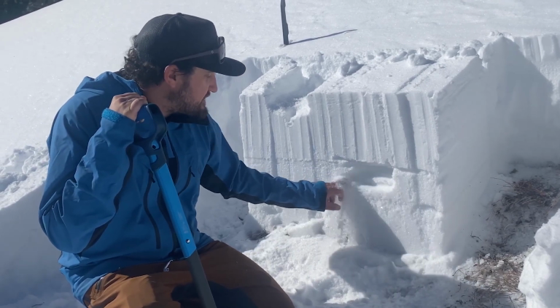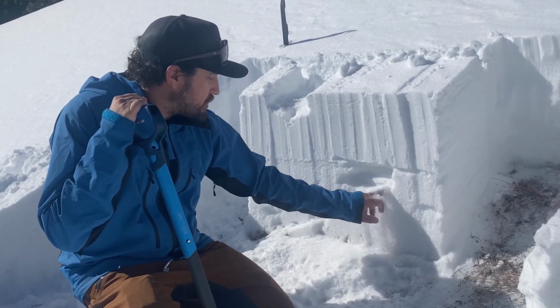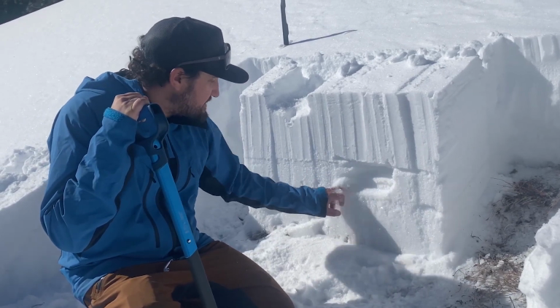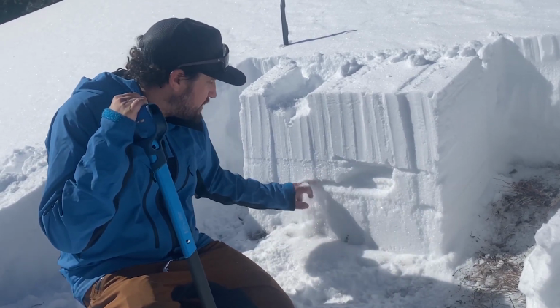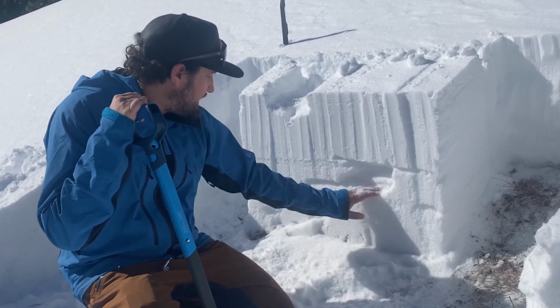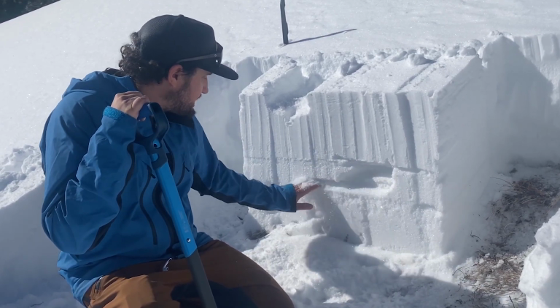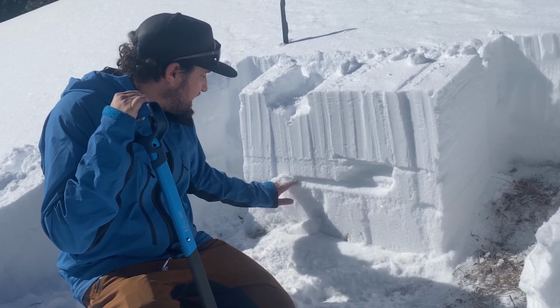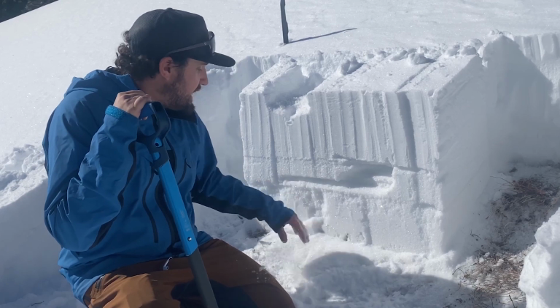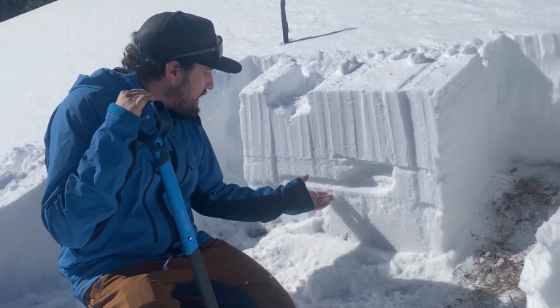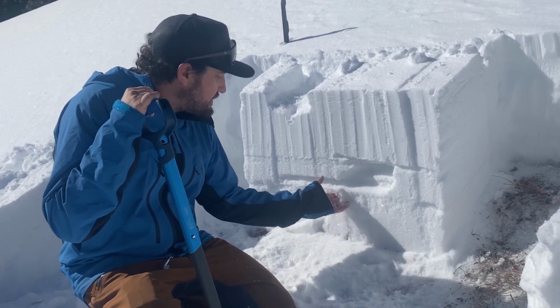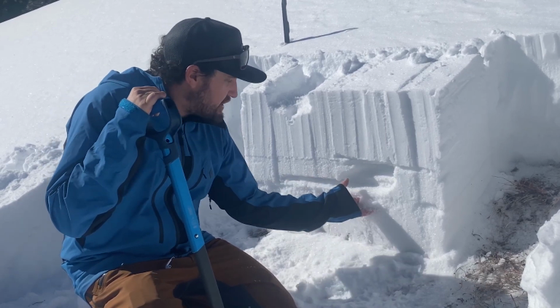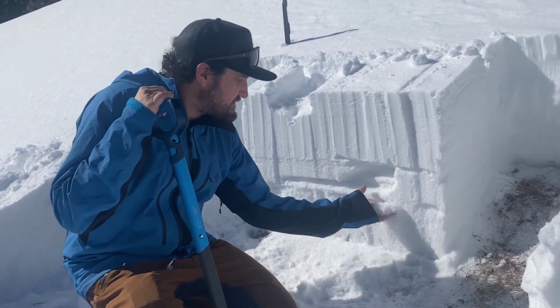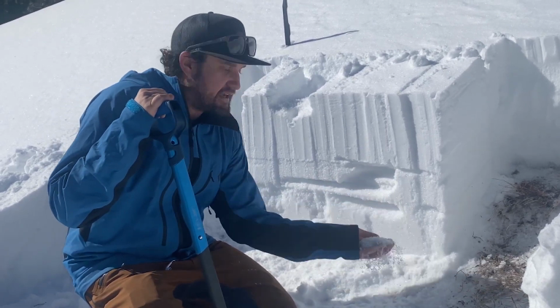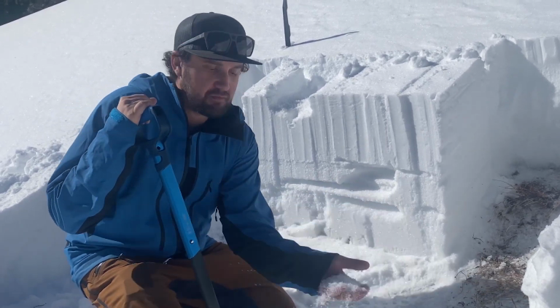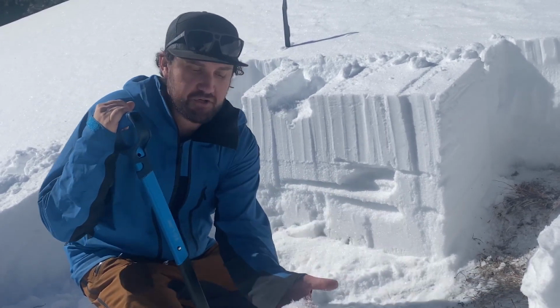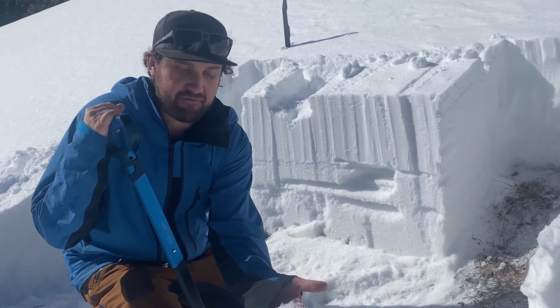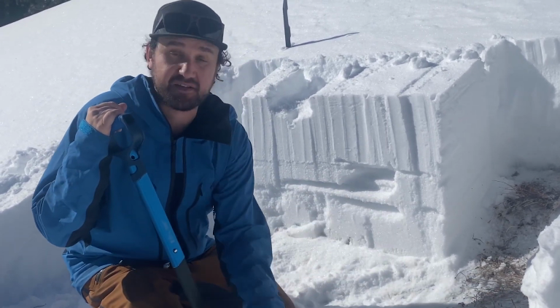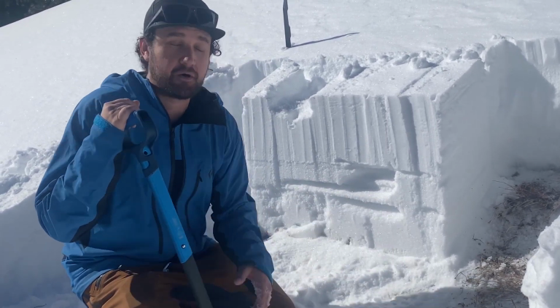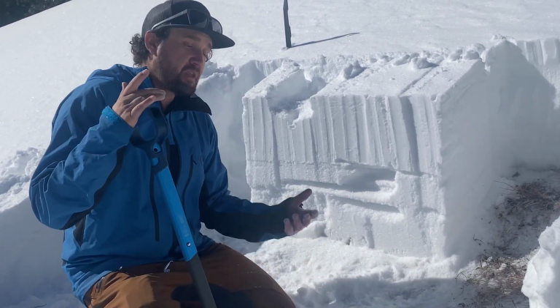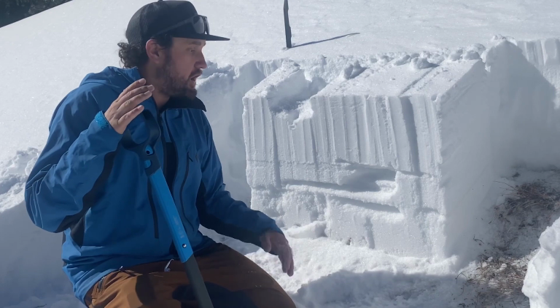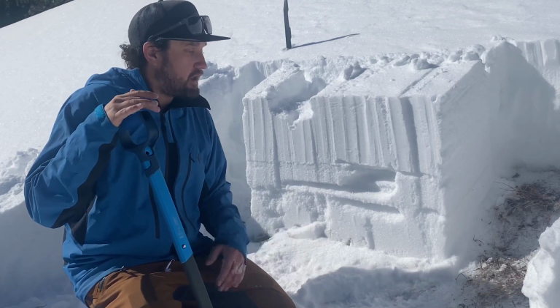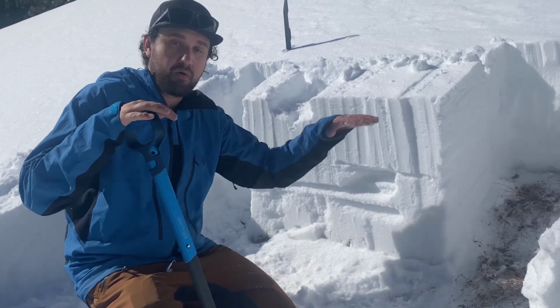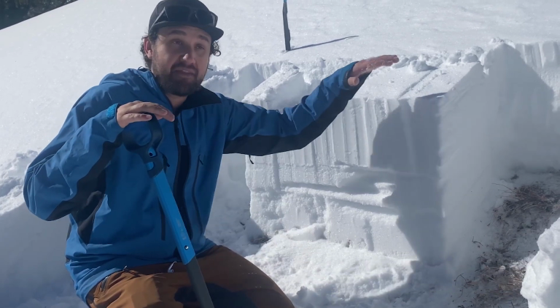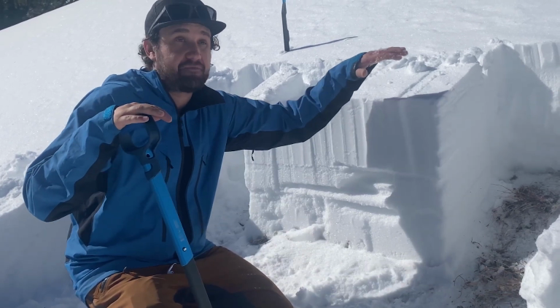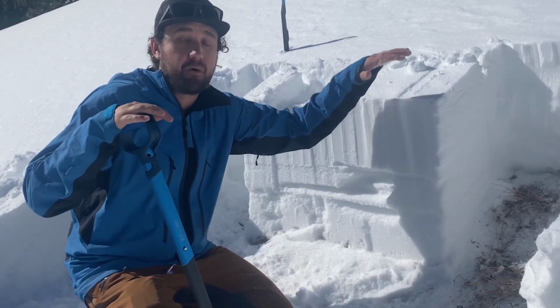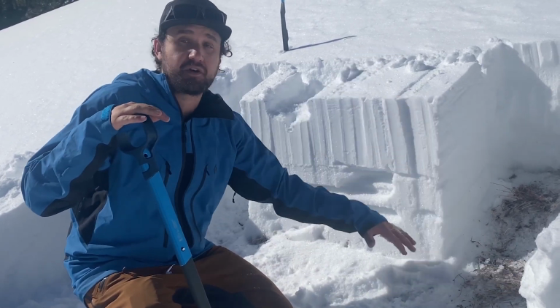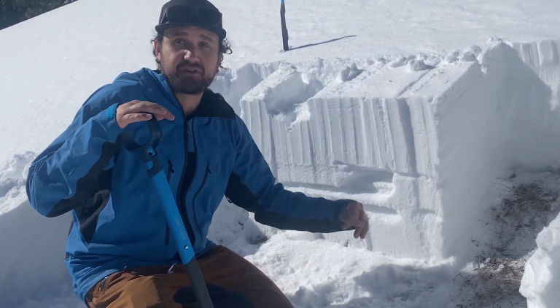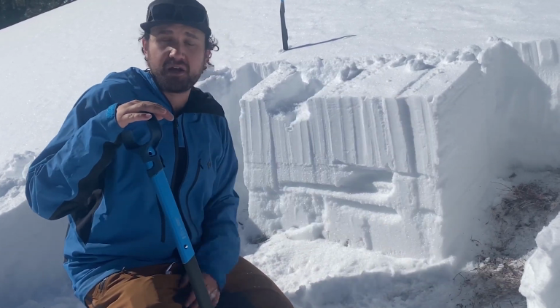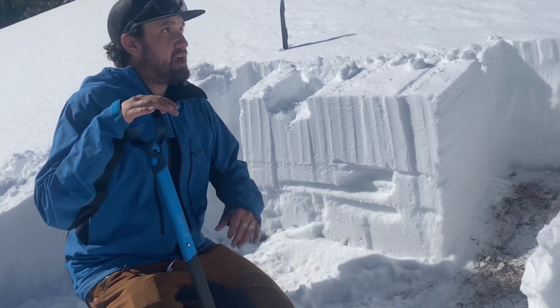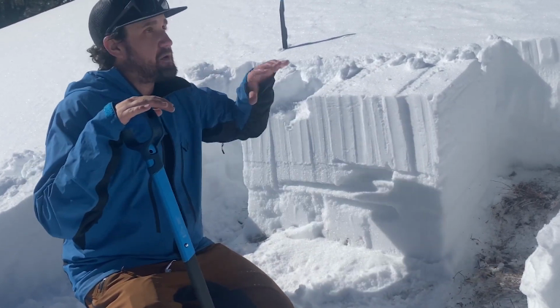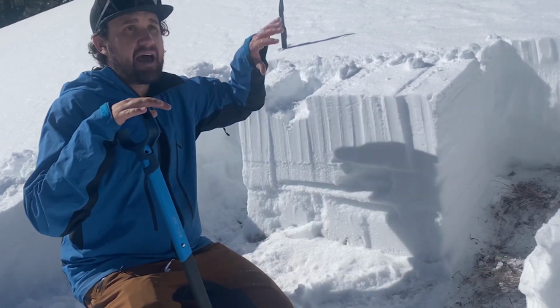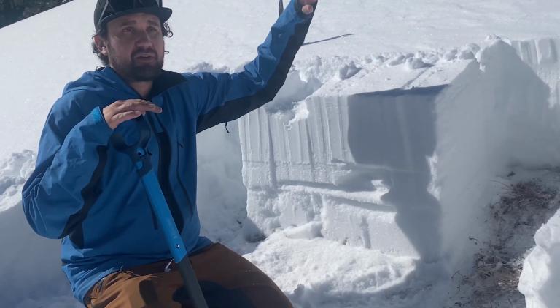Just below that is a crust — right here, you can see it — and right under that crust is some larger grain facets. All in all, we have a very poor snowpack structure.